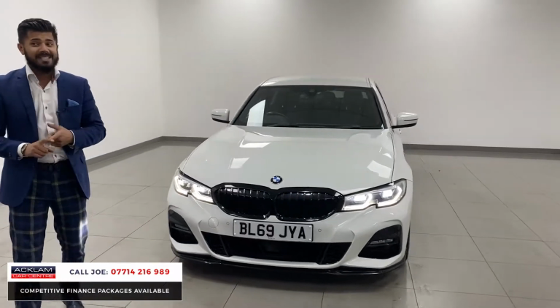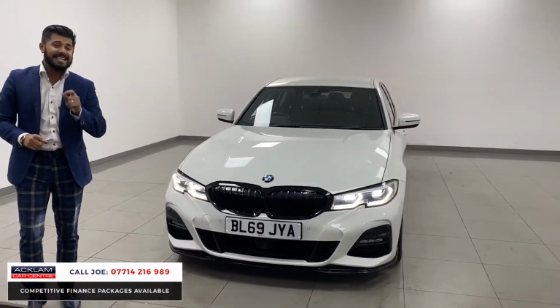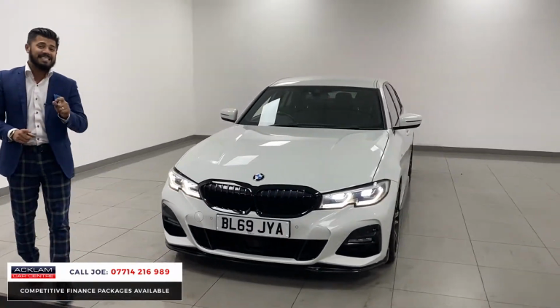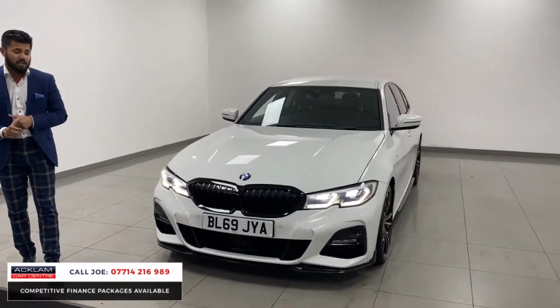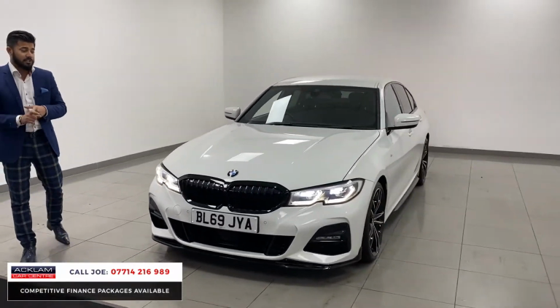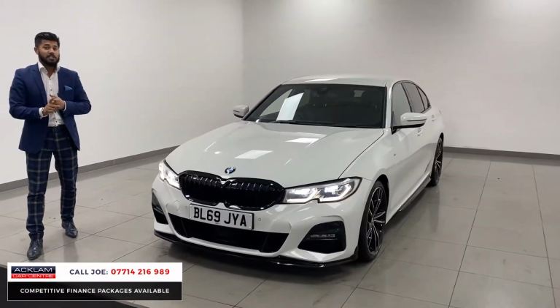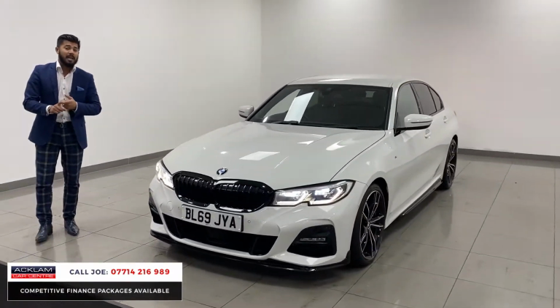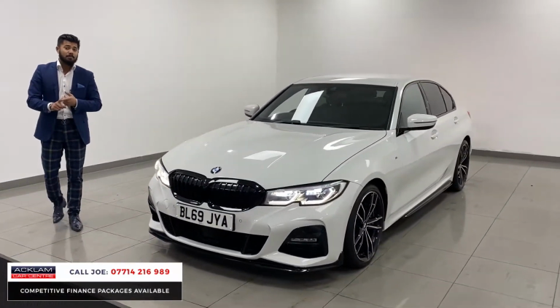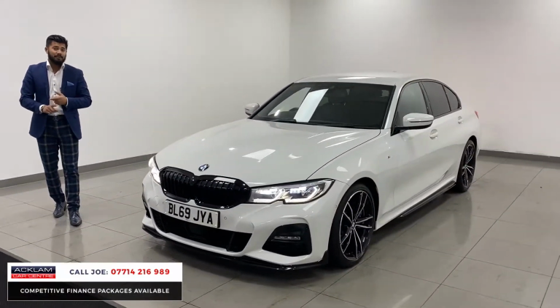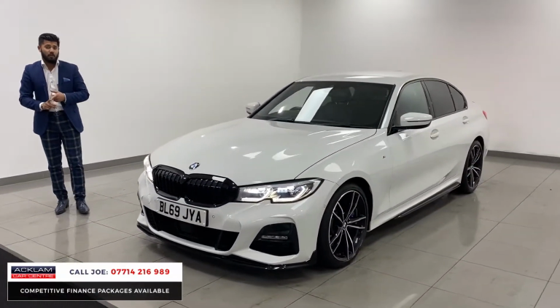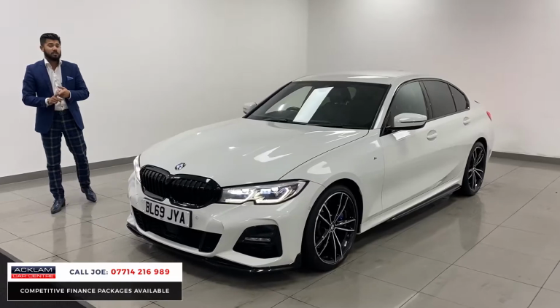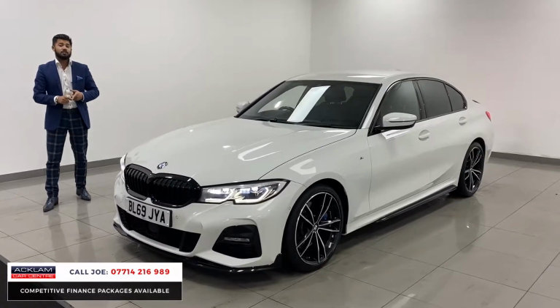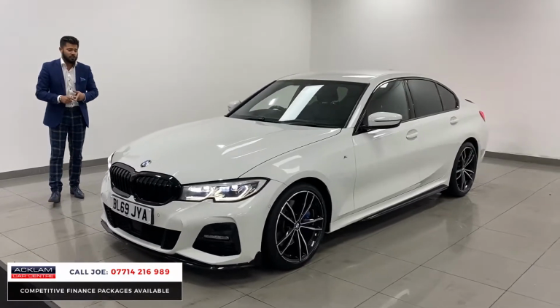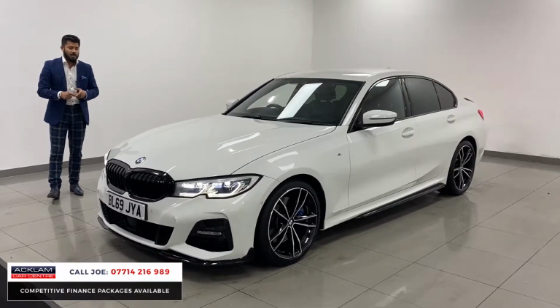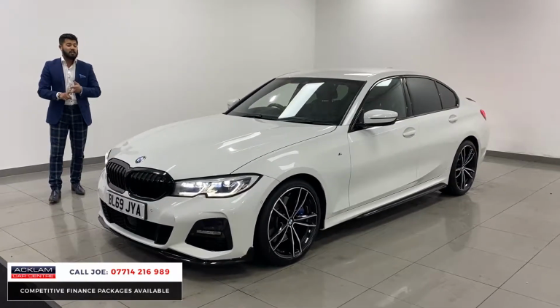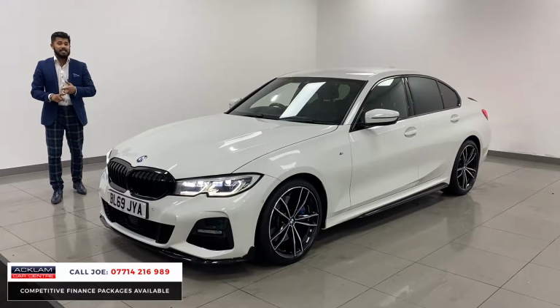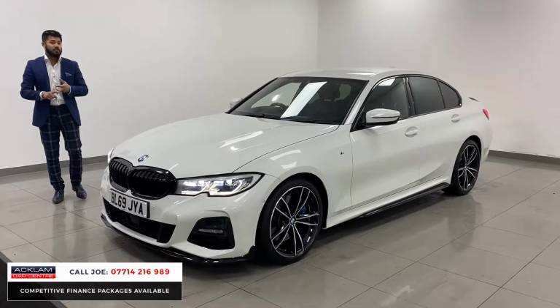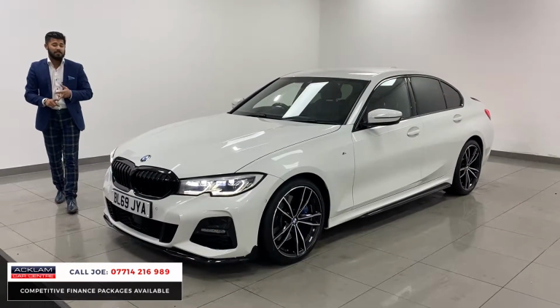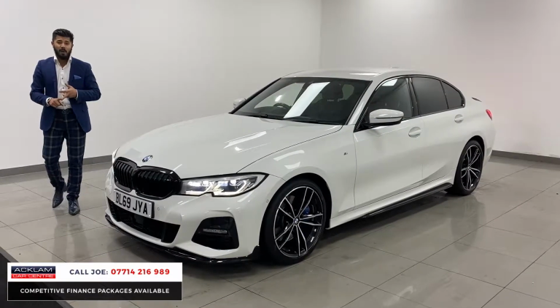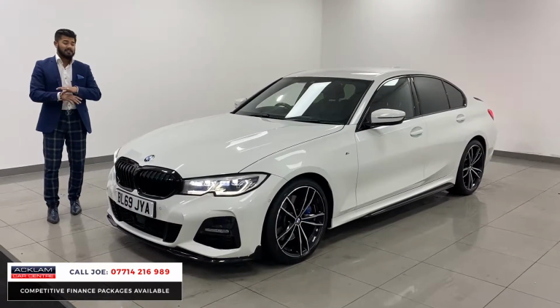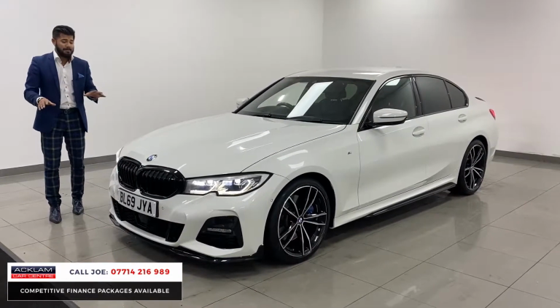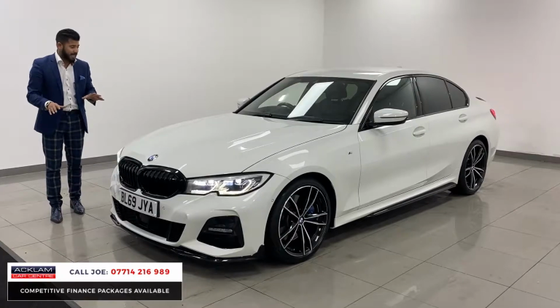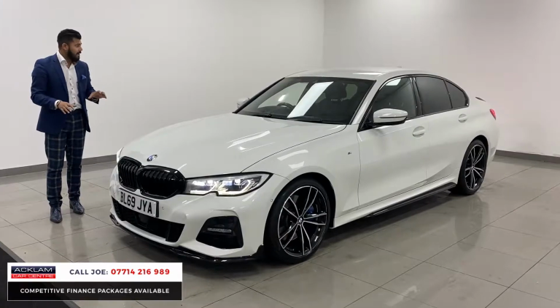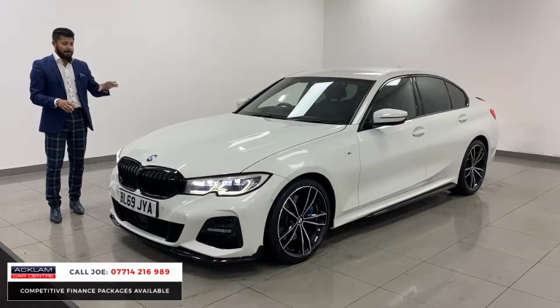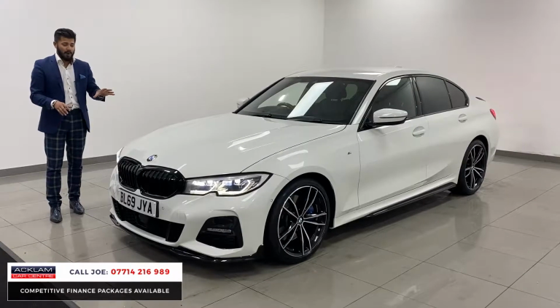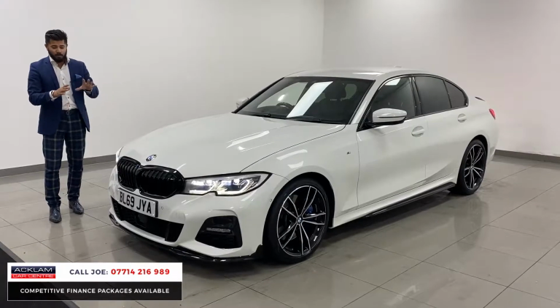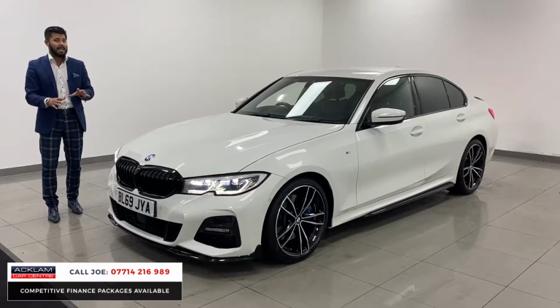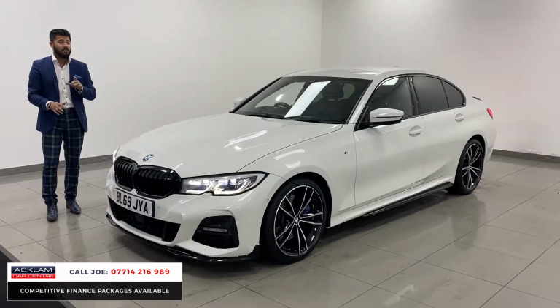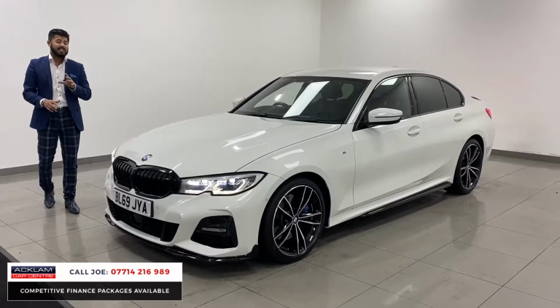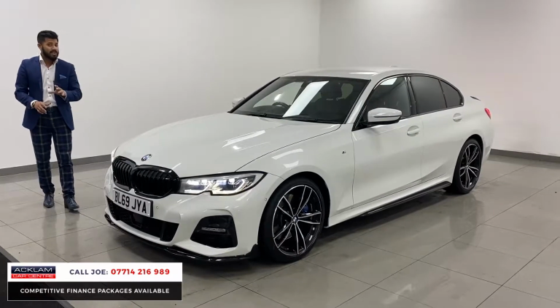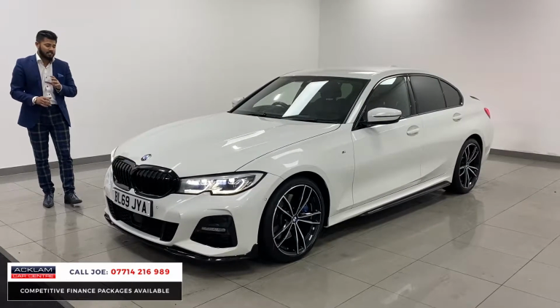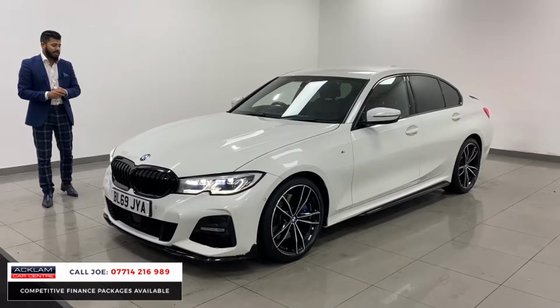2019, 69 registration, still under BMW manufacturer's warranty until it turns 3 years old. The 320 diesel is 190 horsepower, gives you many miles per gallon, and in Alpine white with a full black styling pack on, this car really is a special car.